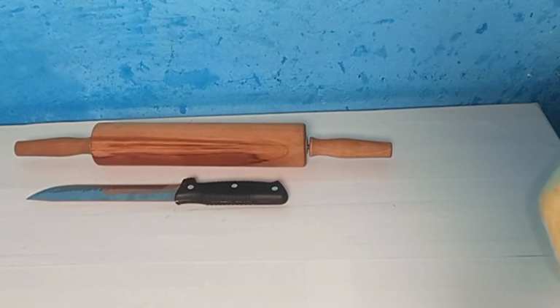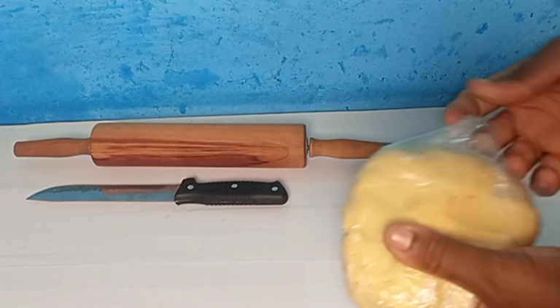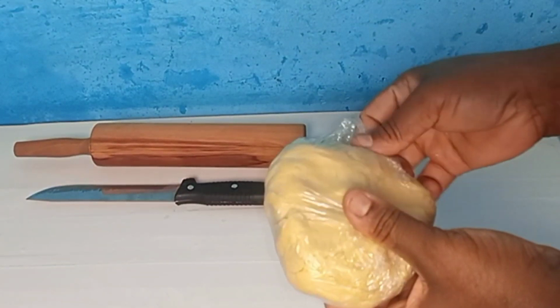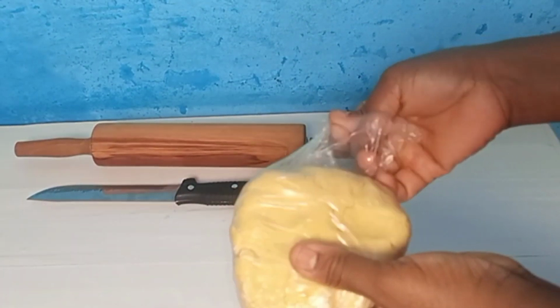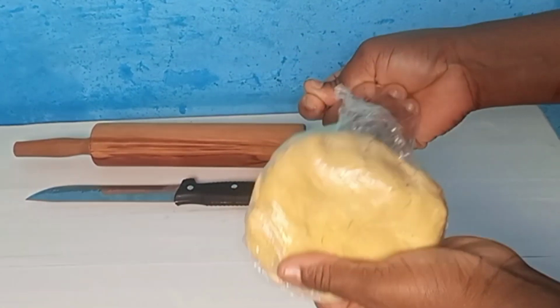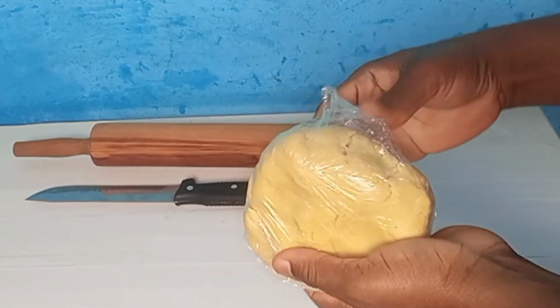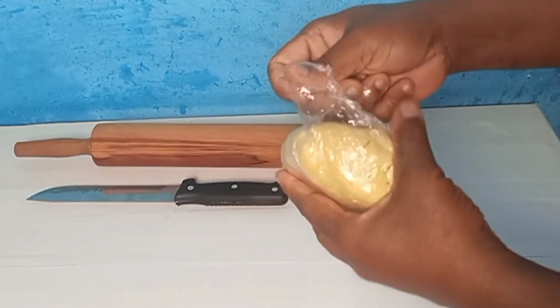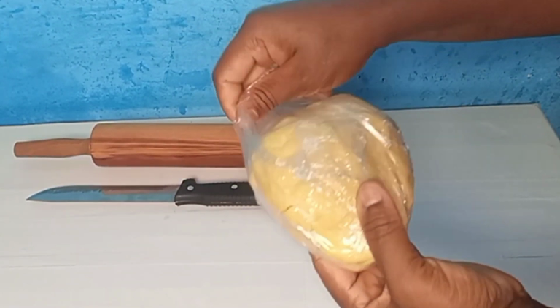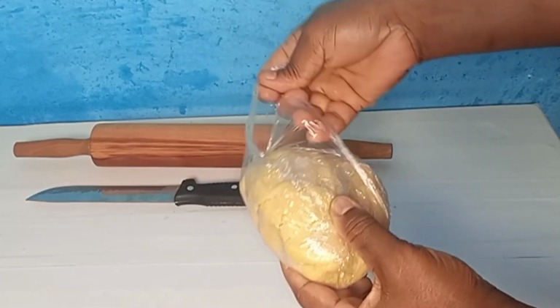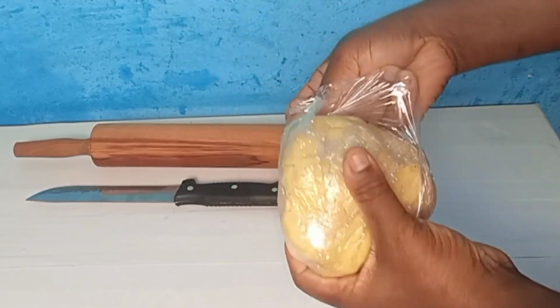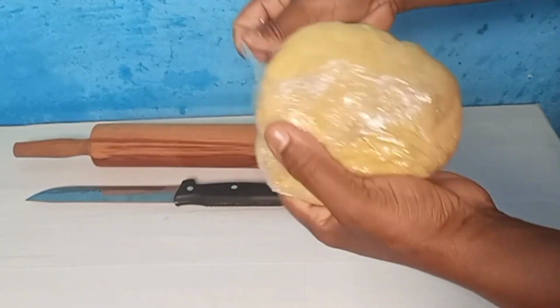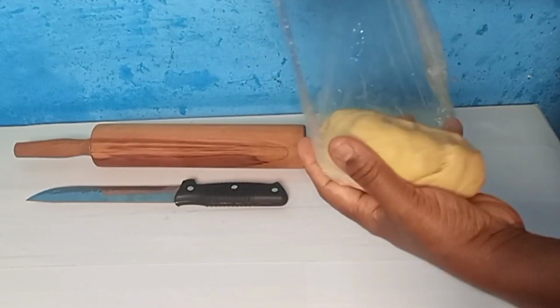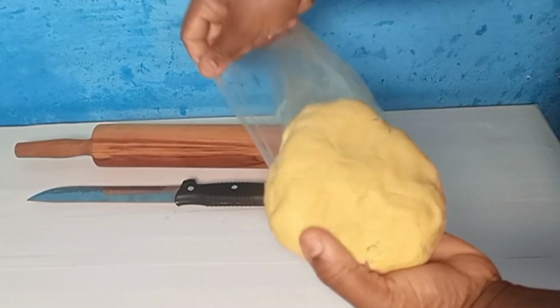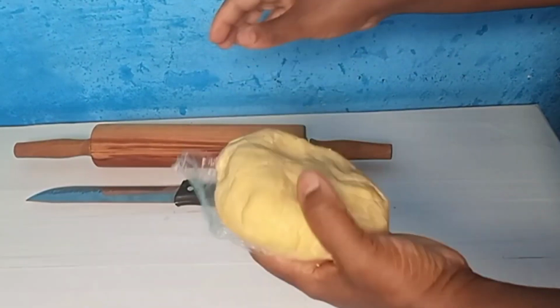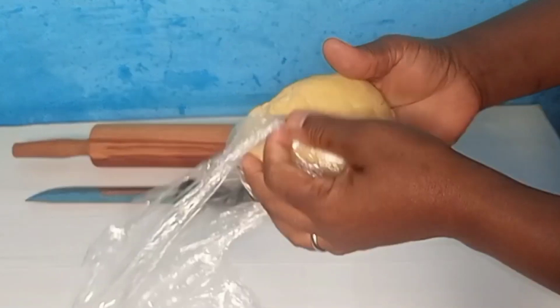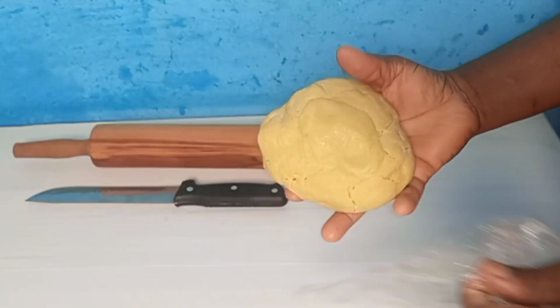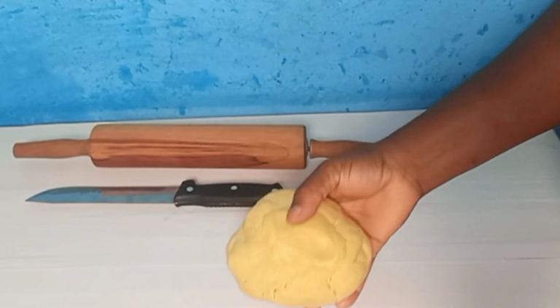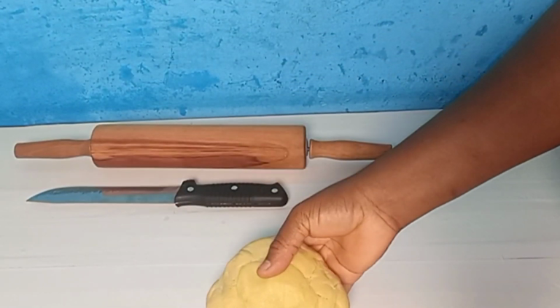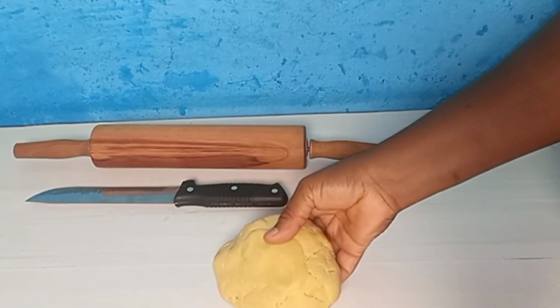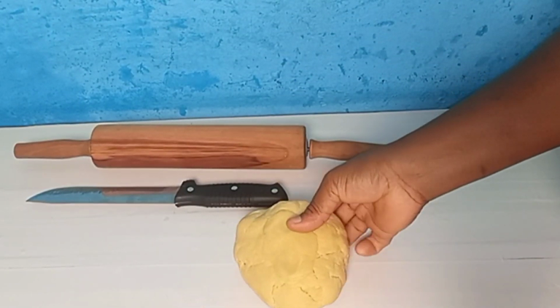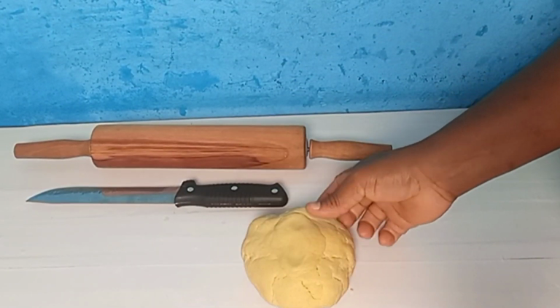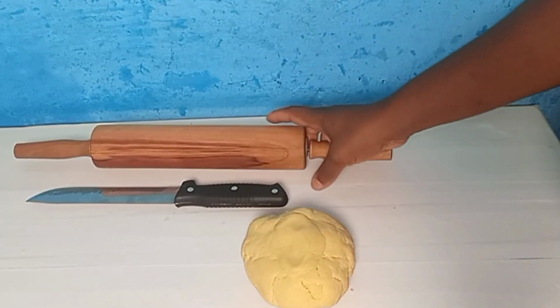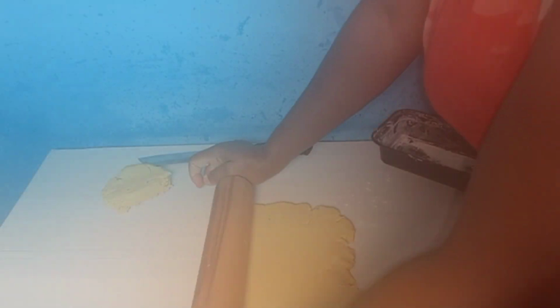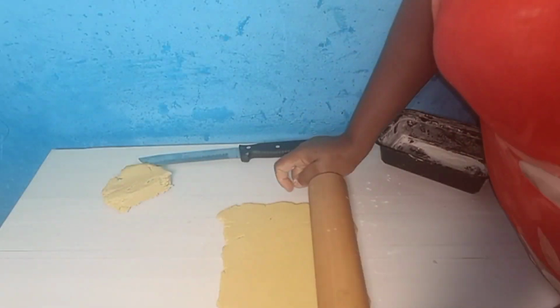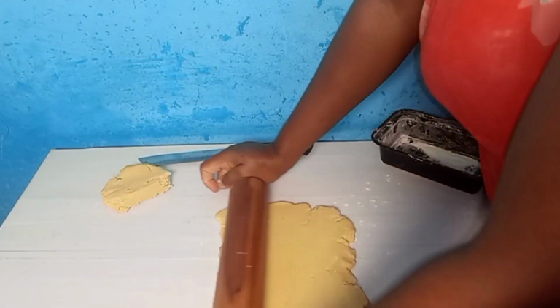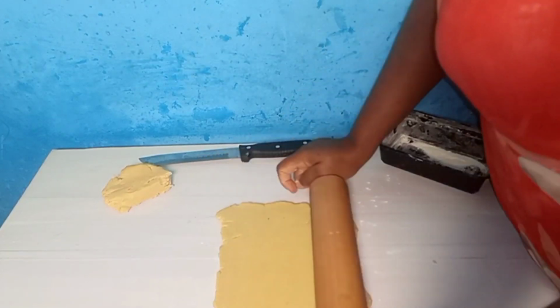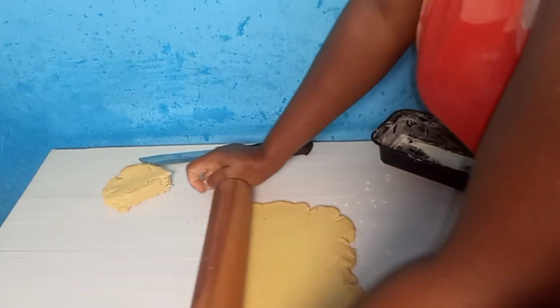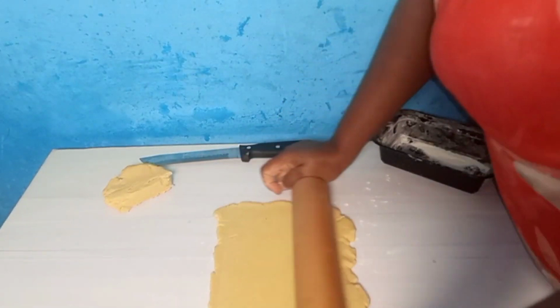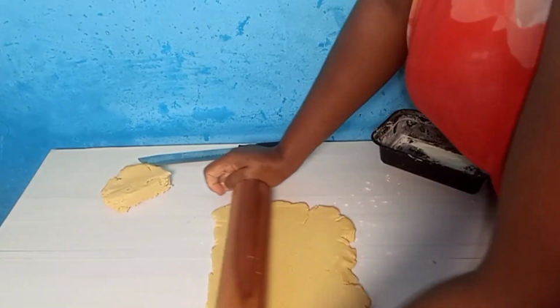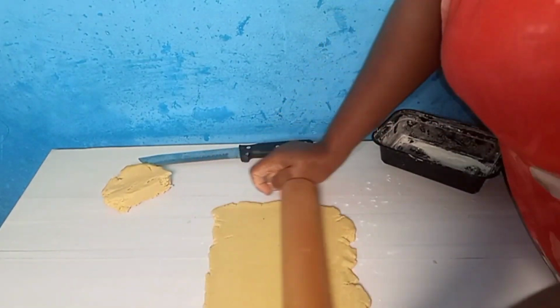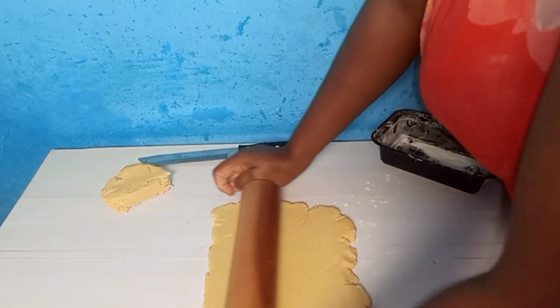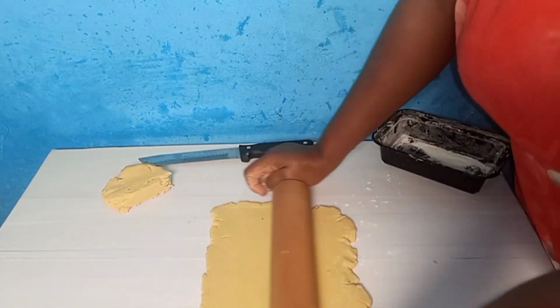After 30 minutes the dough is firm enough. I'll roll it out to get my desired shape.